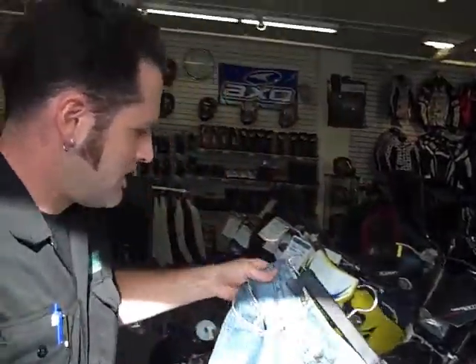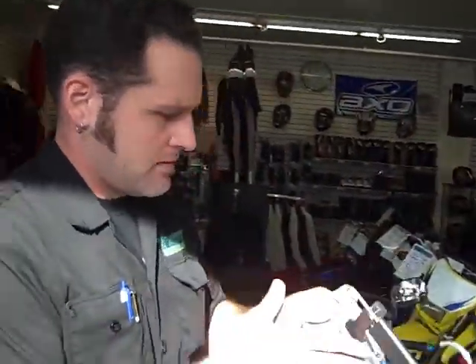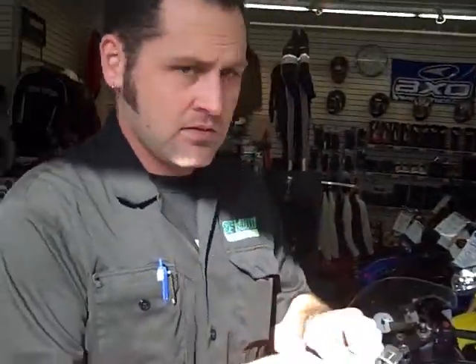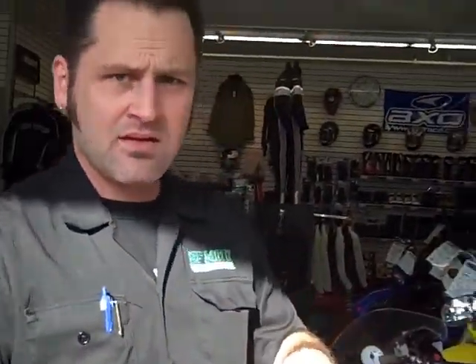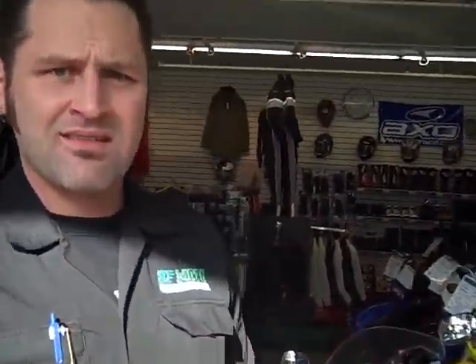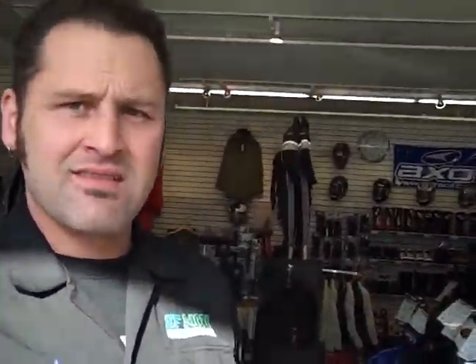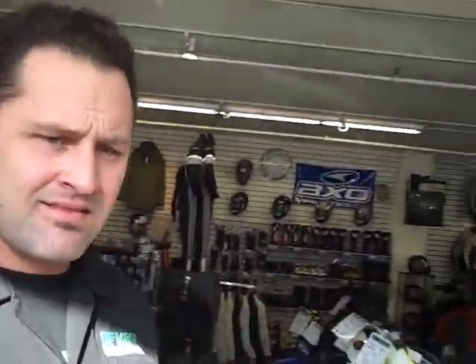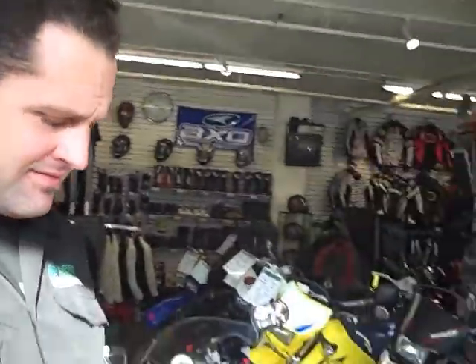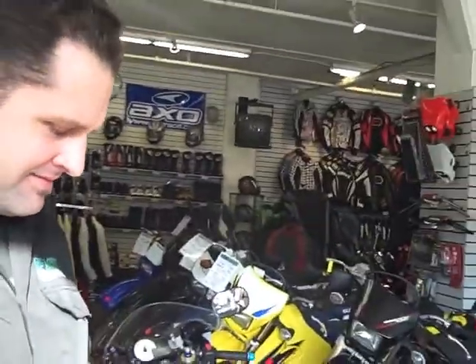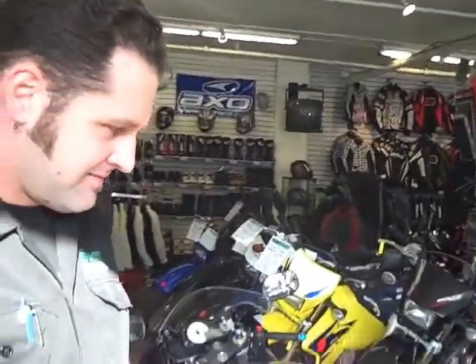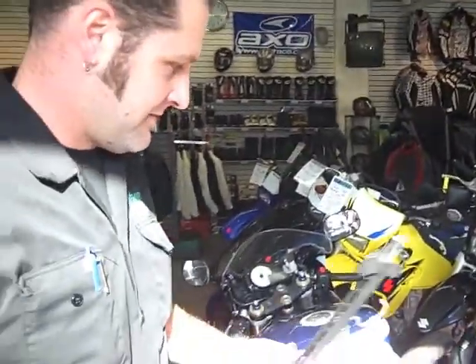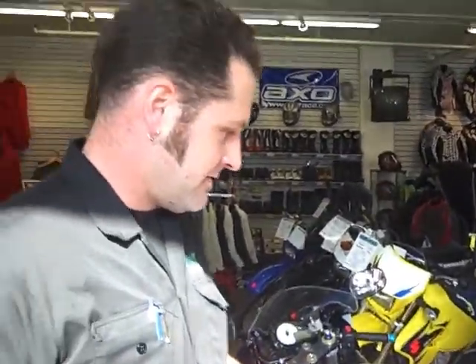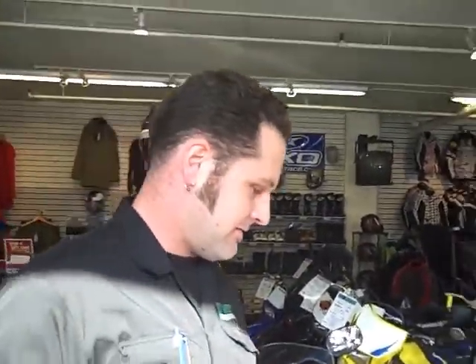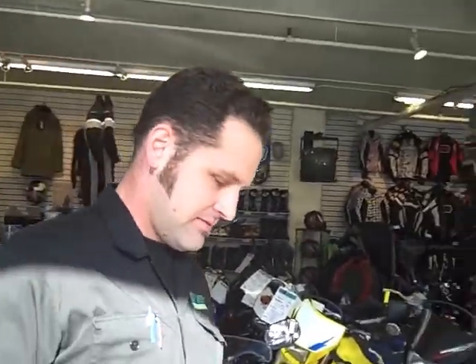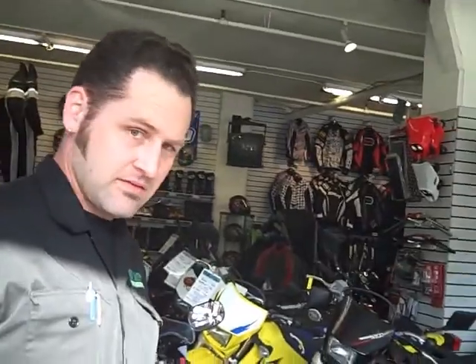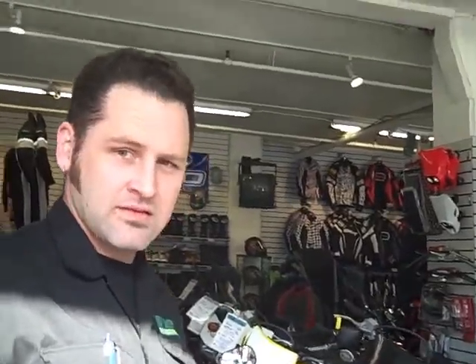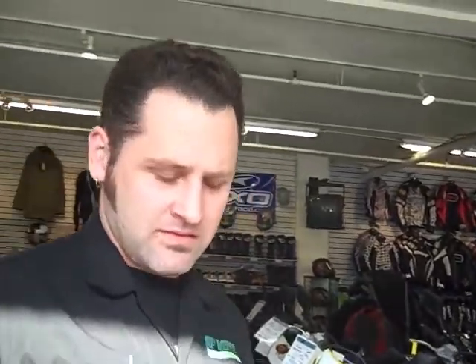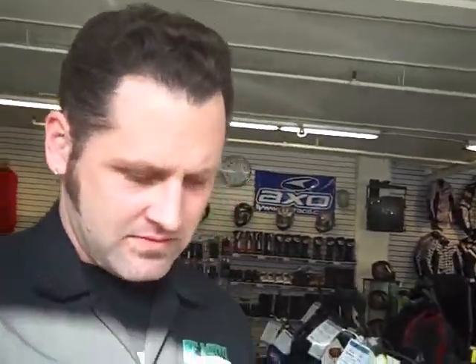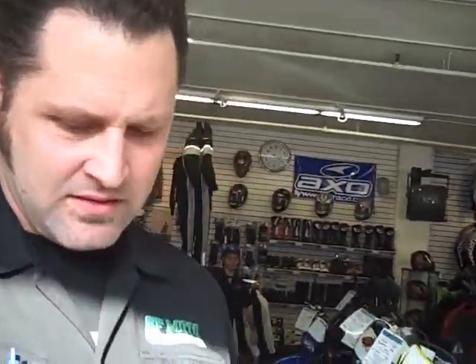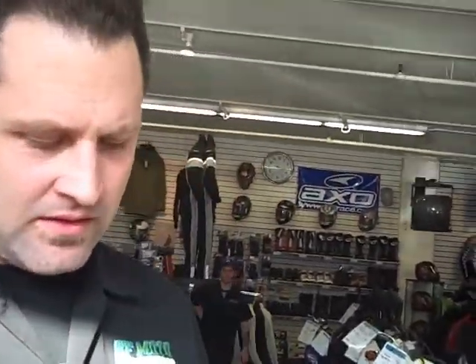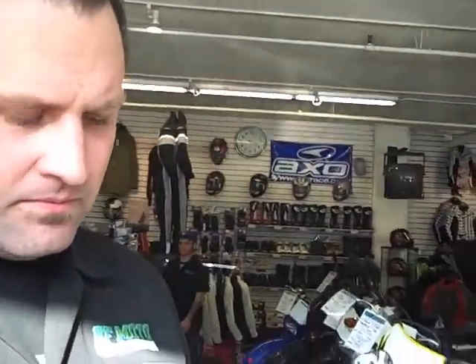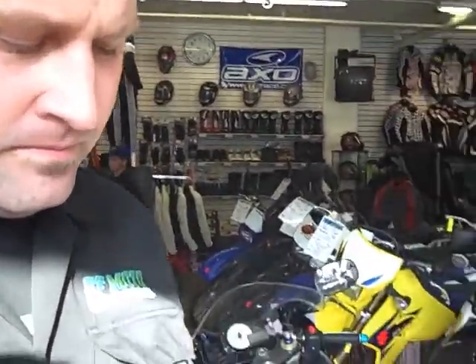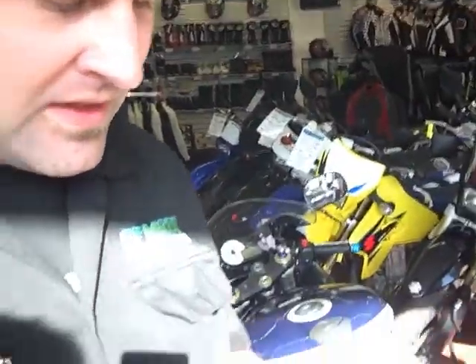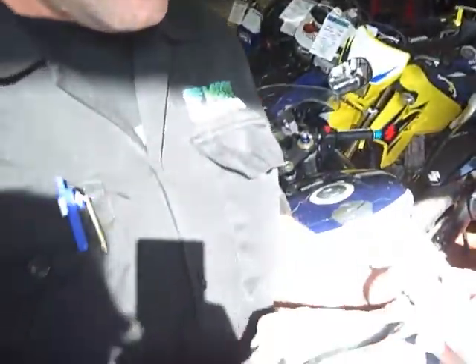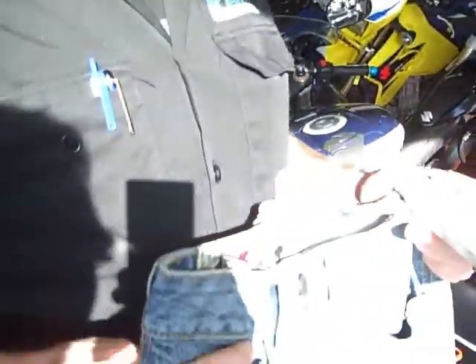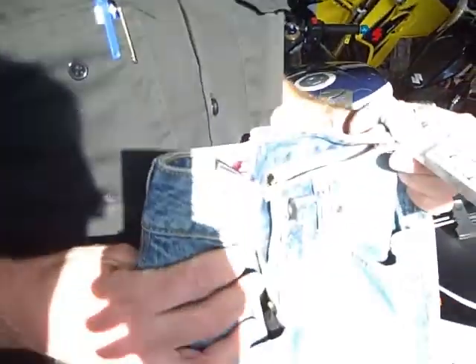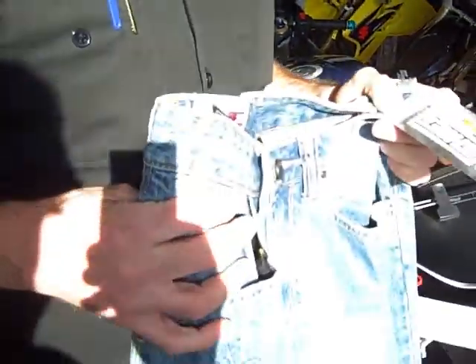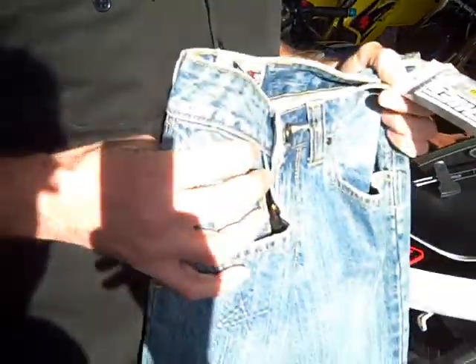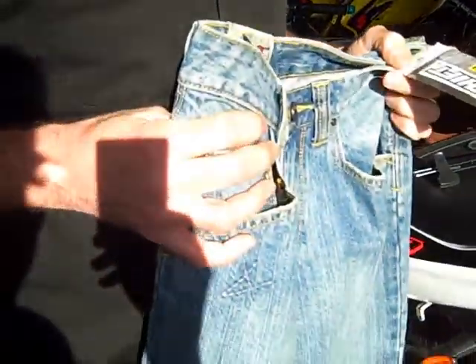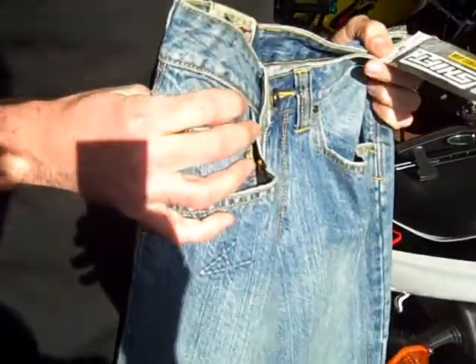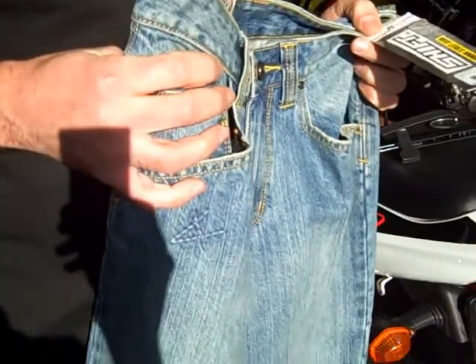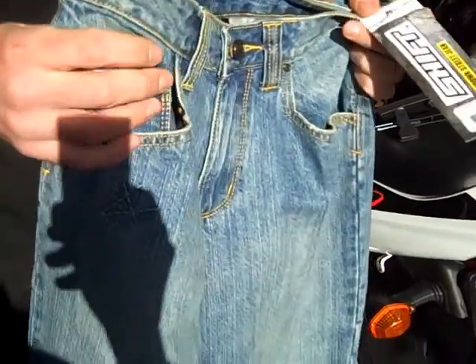All right, this is Eric from SFMoto and I'm here with Tony. Today, what are we talking about Tony? I'm talking about these really cool Shift Low Down jeans.